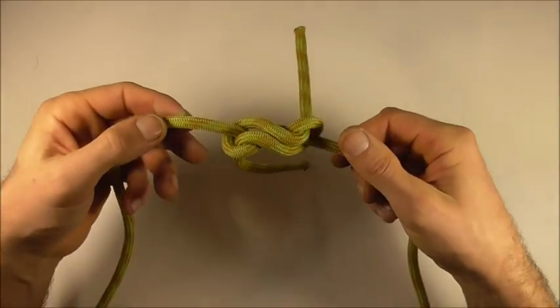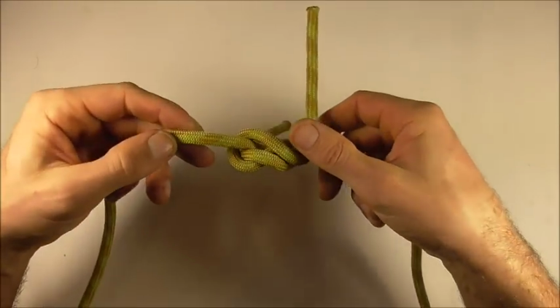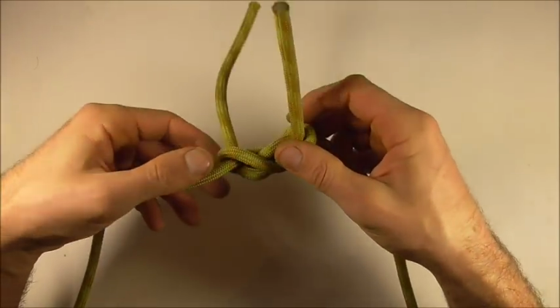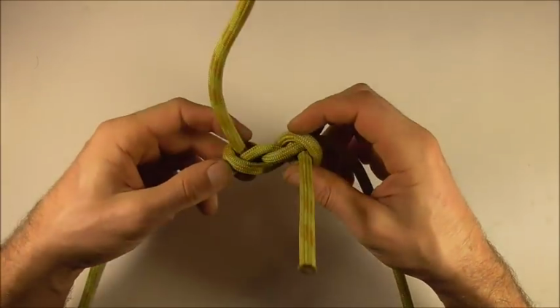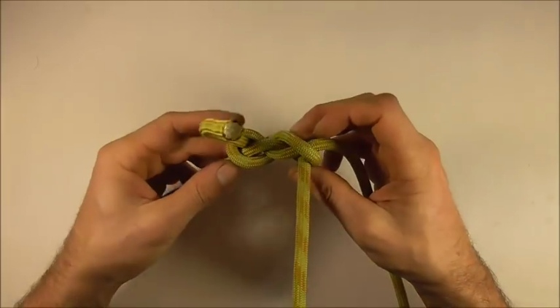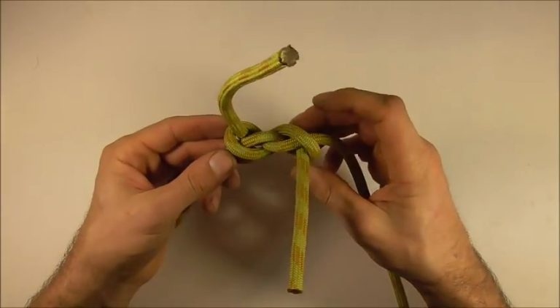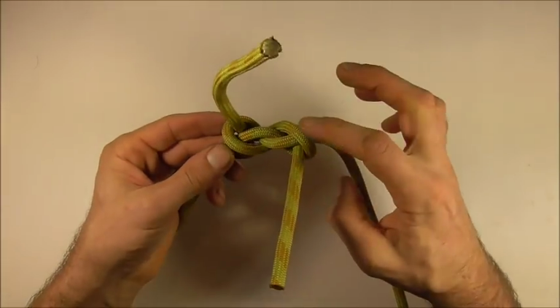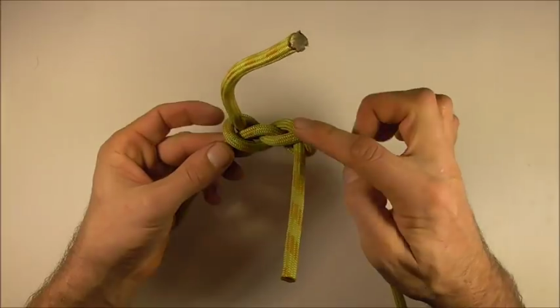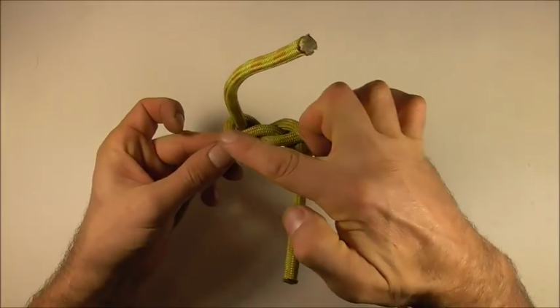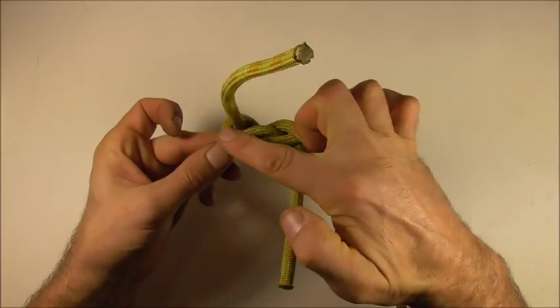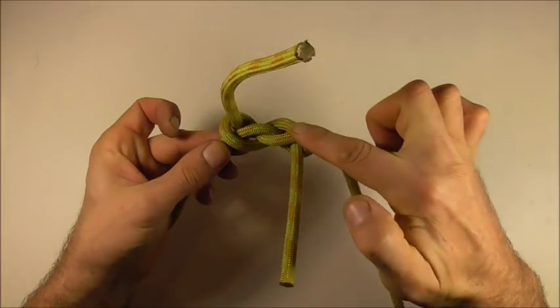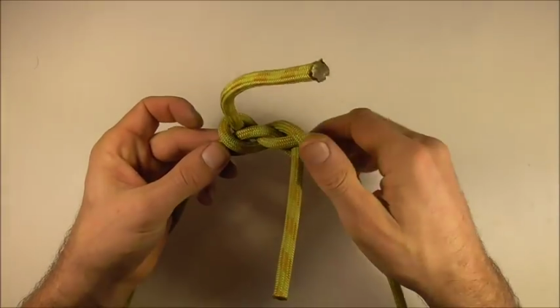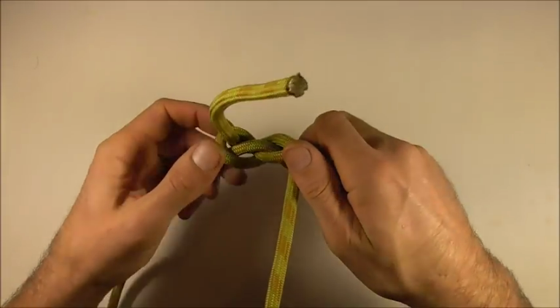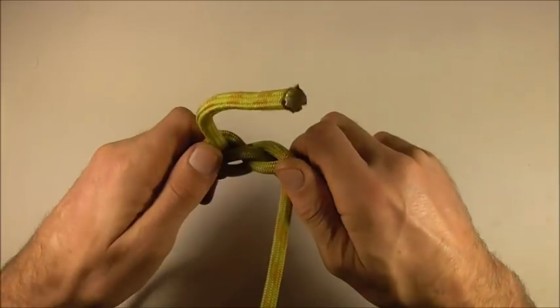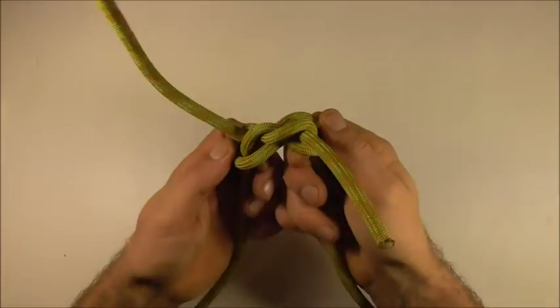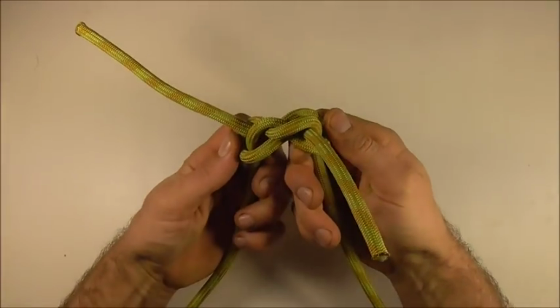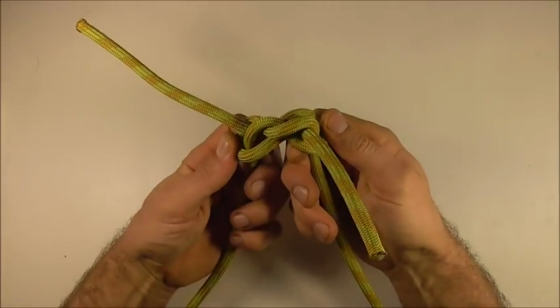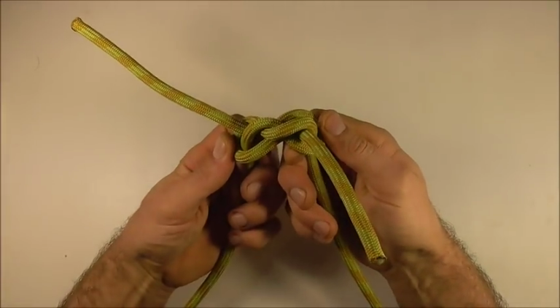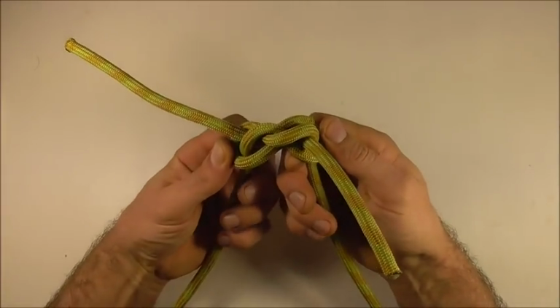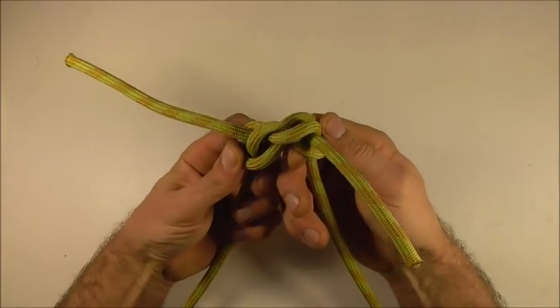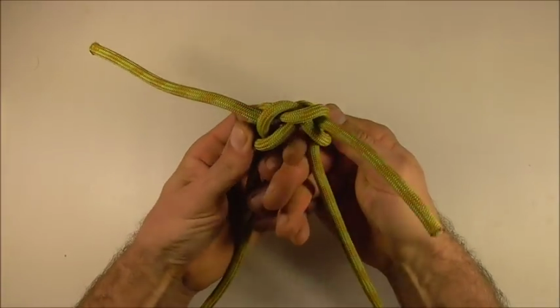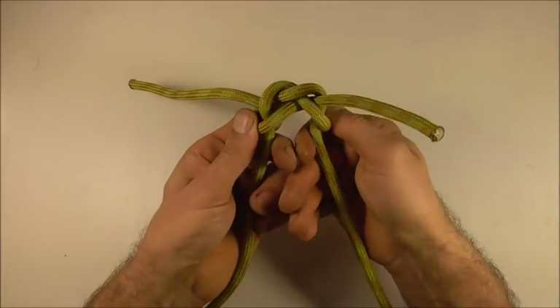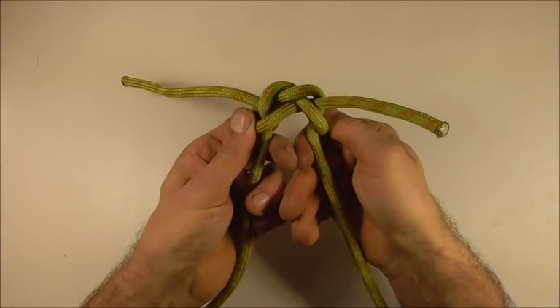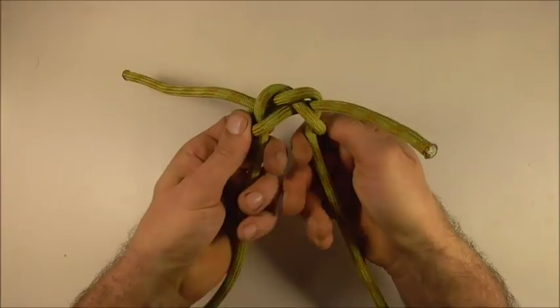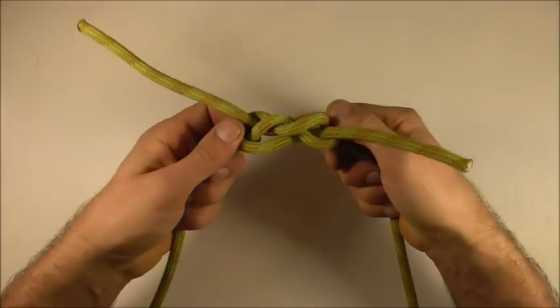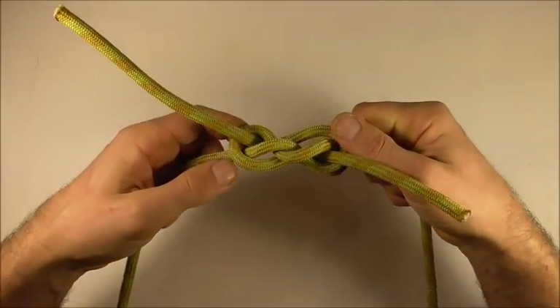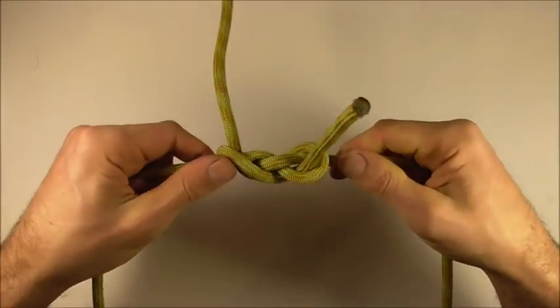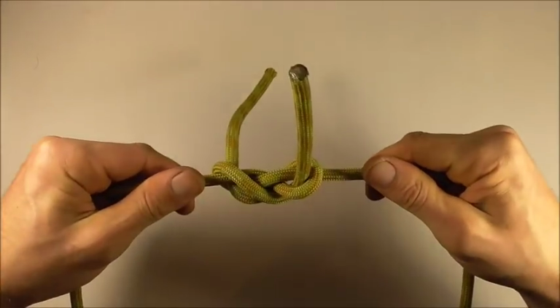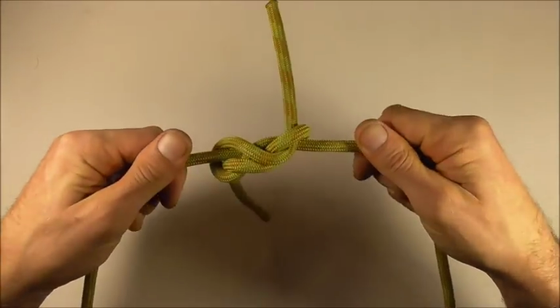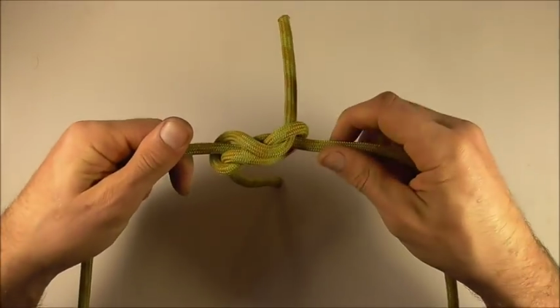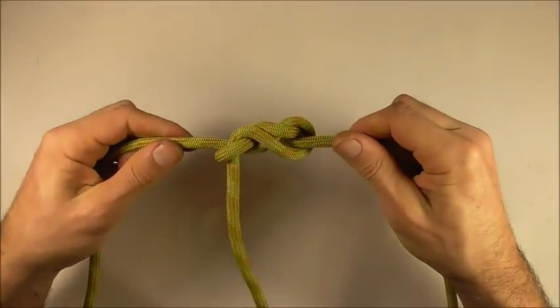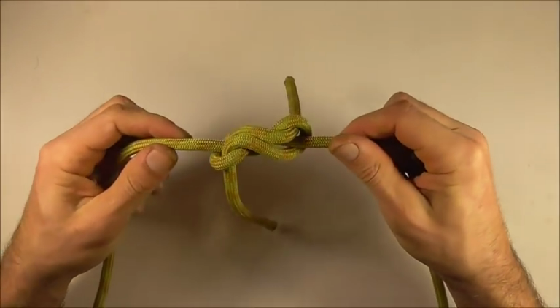And to undo the knot is pretty simple. We have these two lobes here. We can just break those apart and that will loosen the knot so that we can untie it.